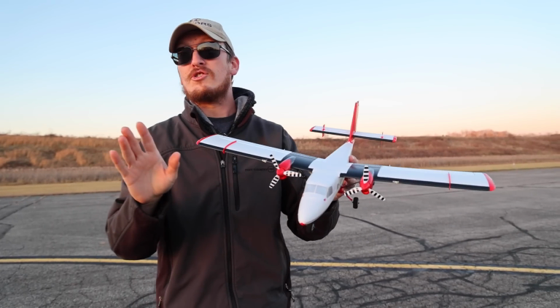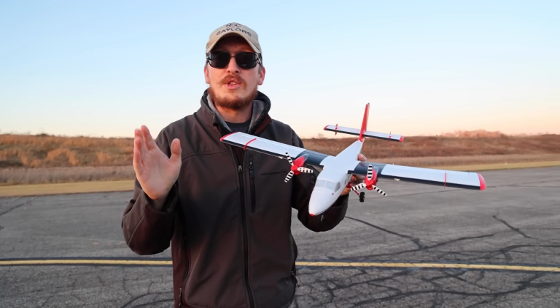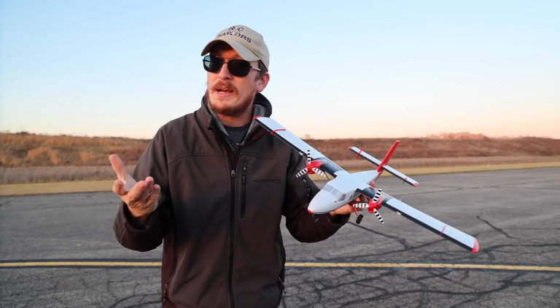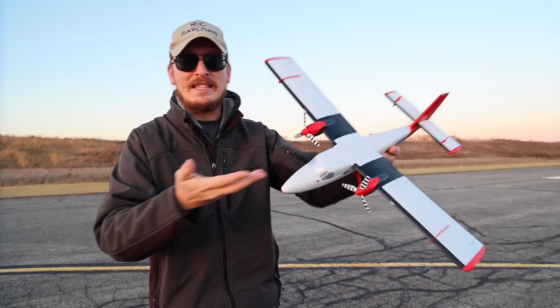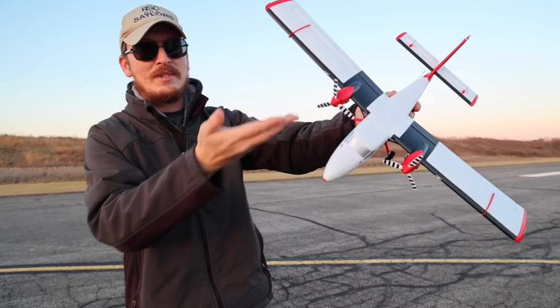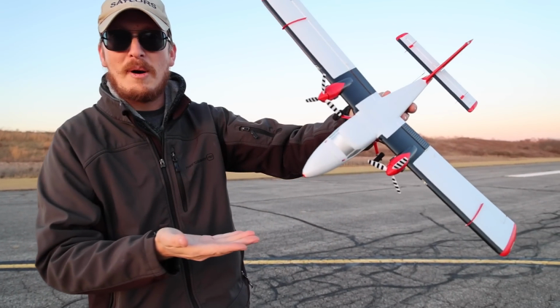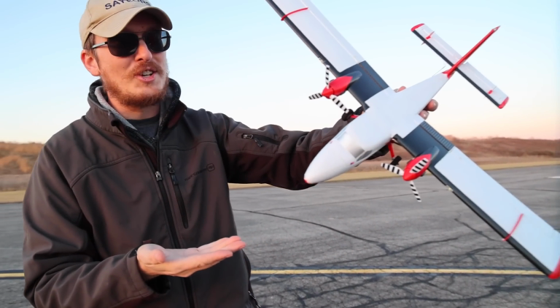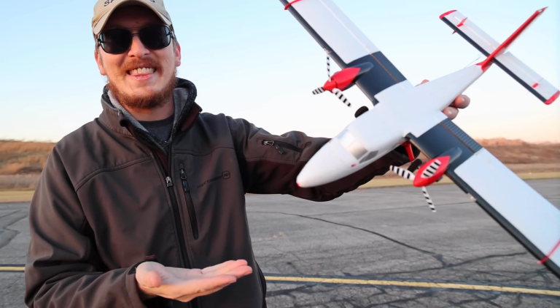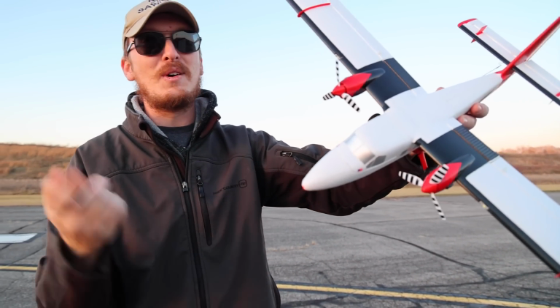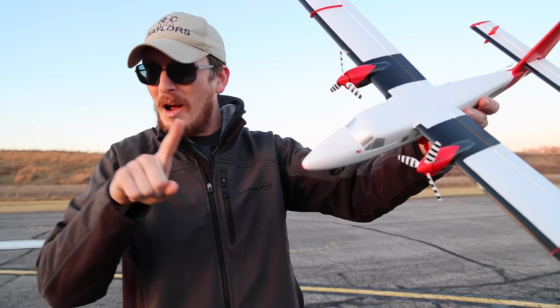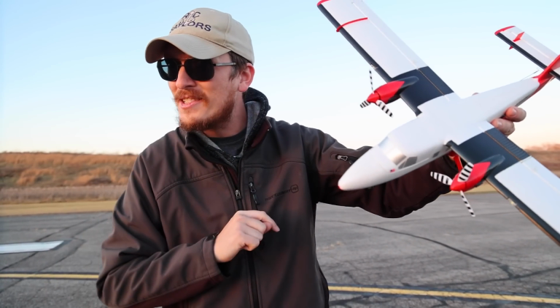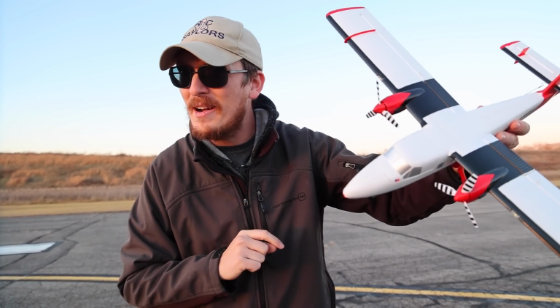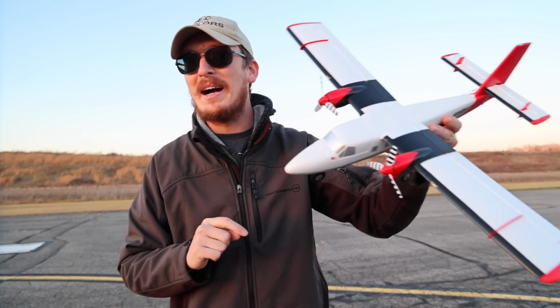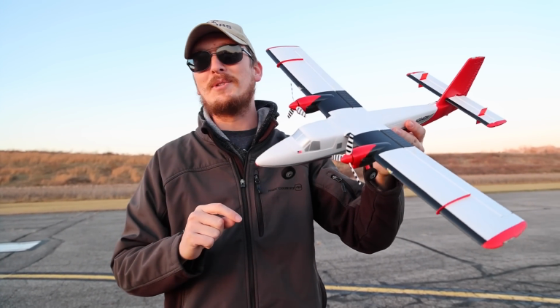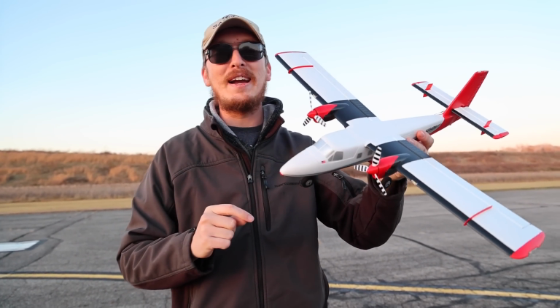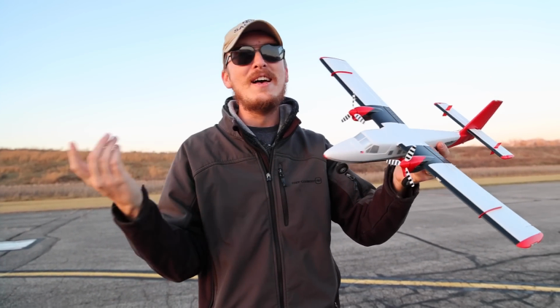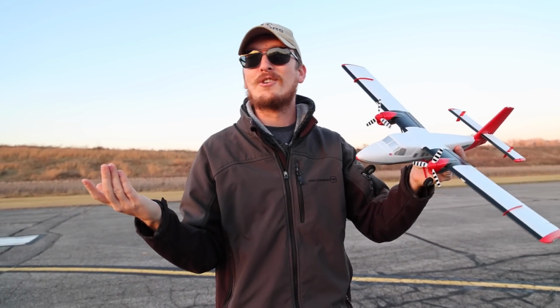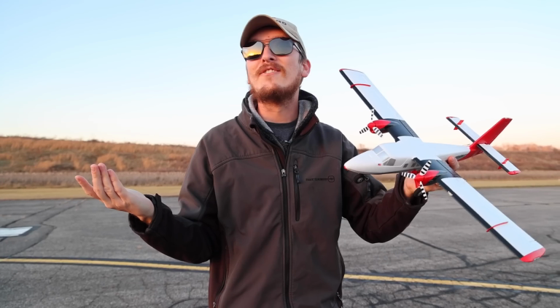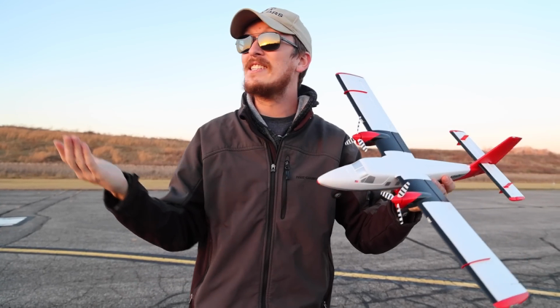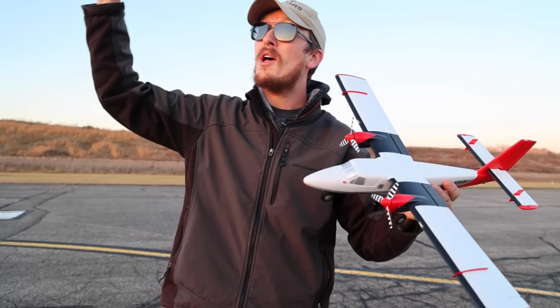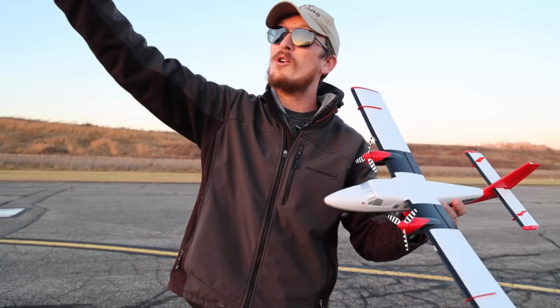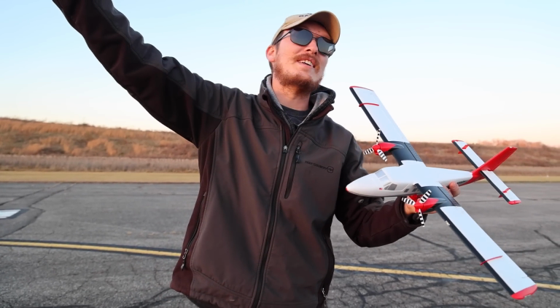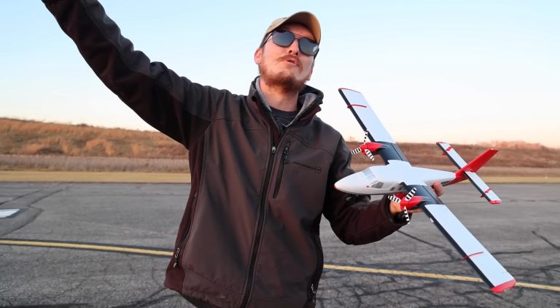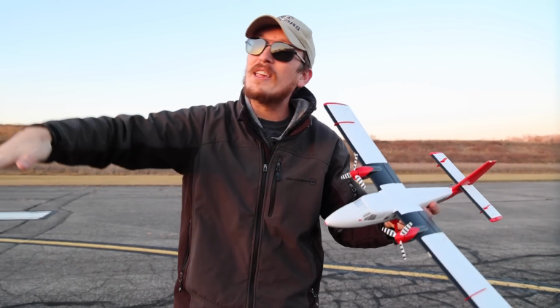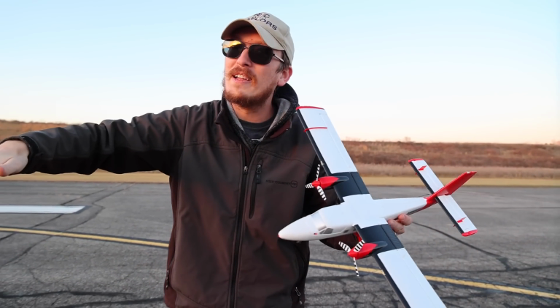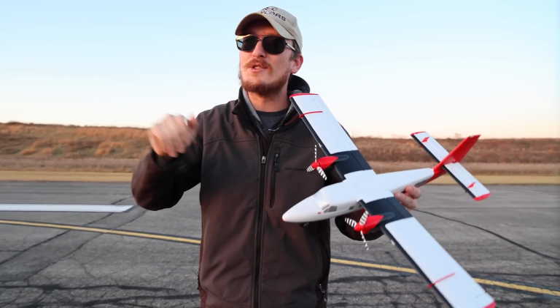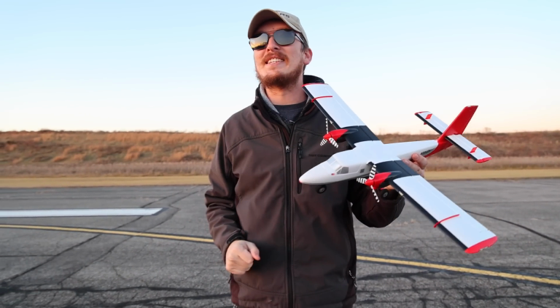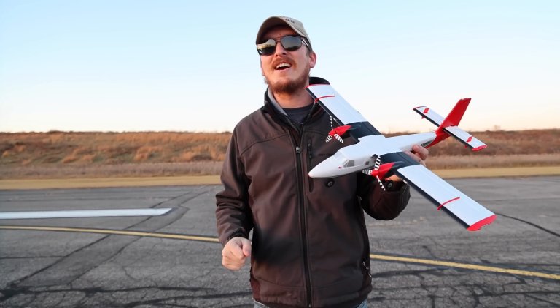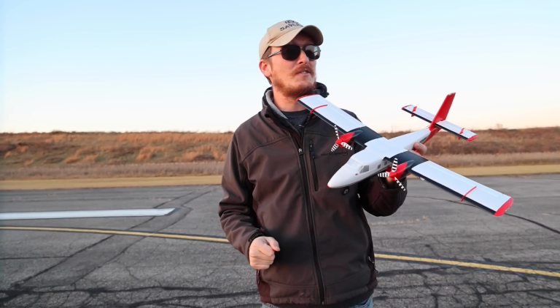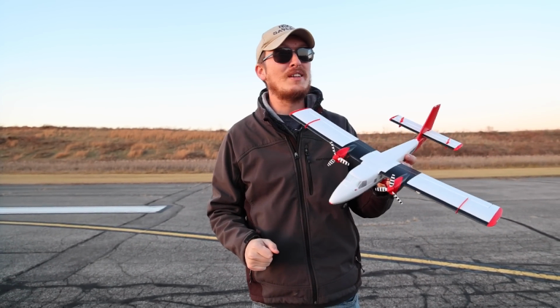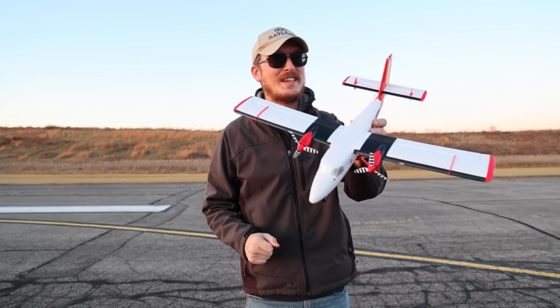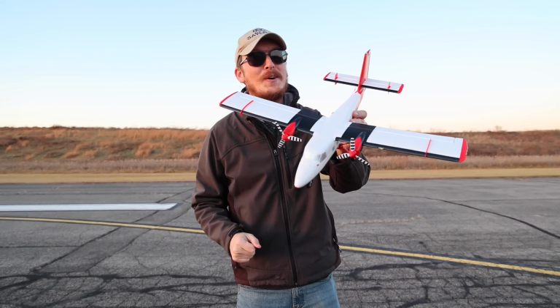Traditionally with all UMX planes, it comes out of the box just like this. With one press of a button, it binds up to your radio and you're ready to fly. We're losing sunlight really quickly, so I just want to get this in the air and have some fun. Let's get right to it.